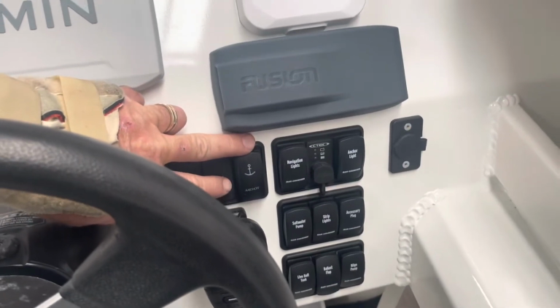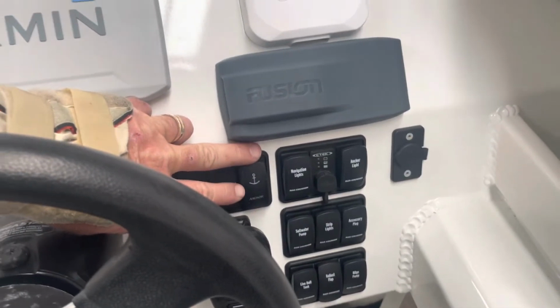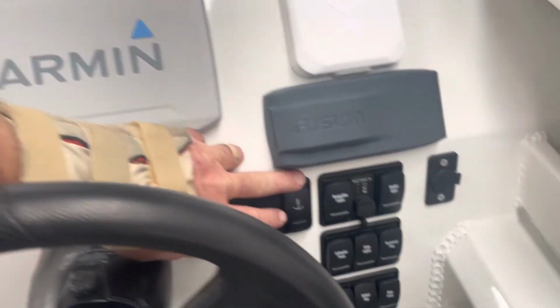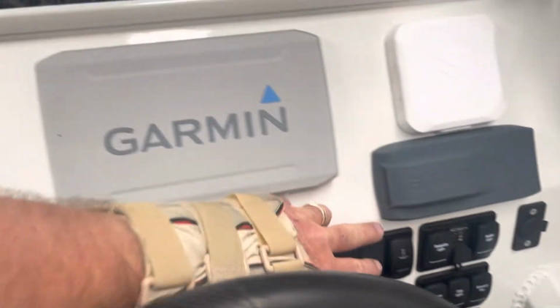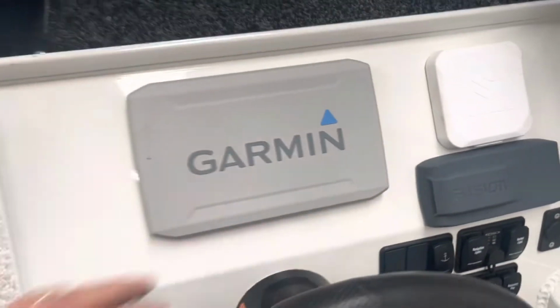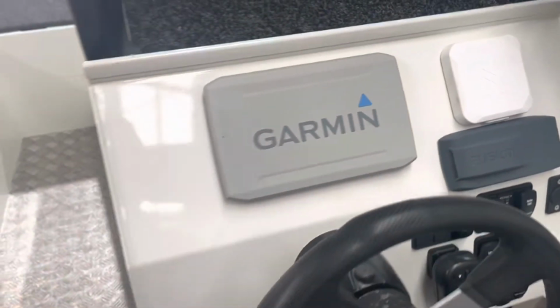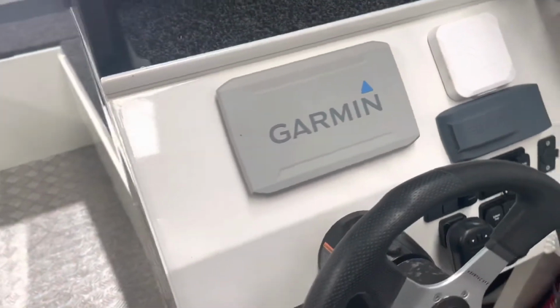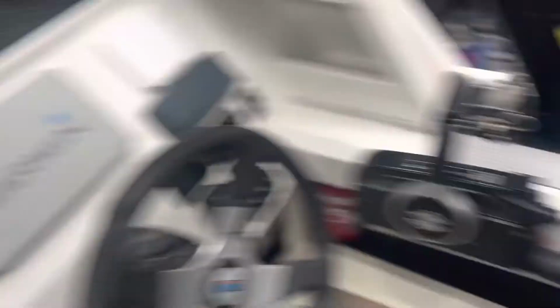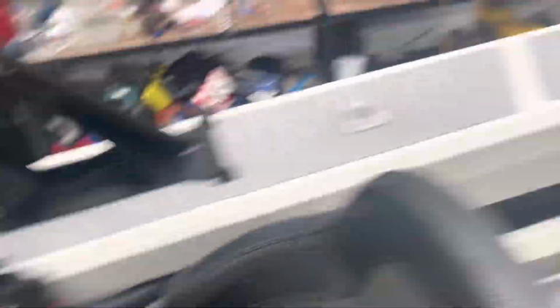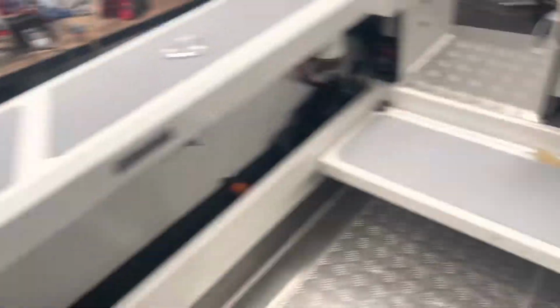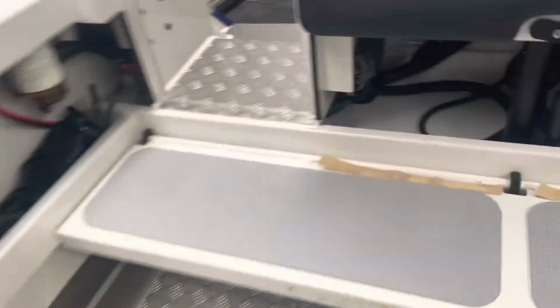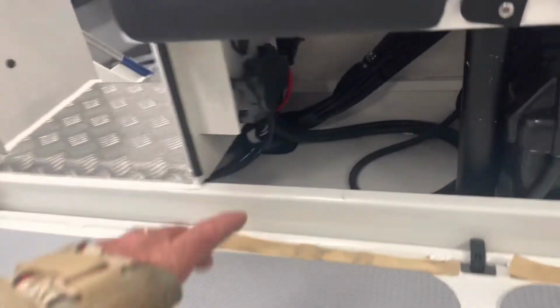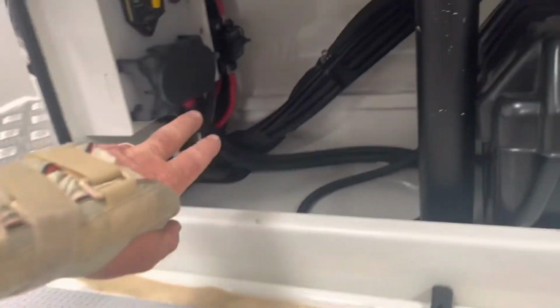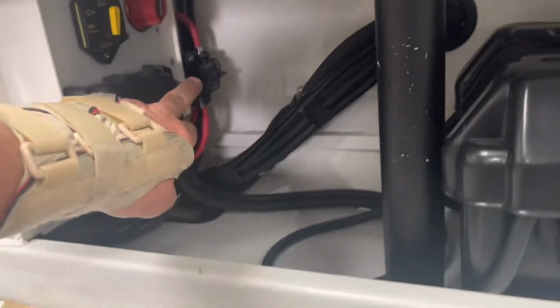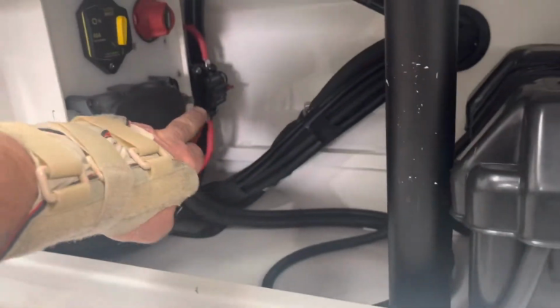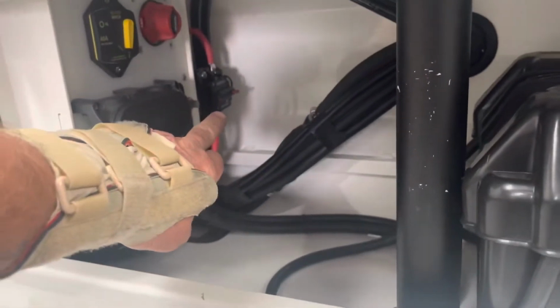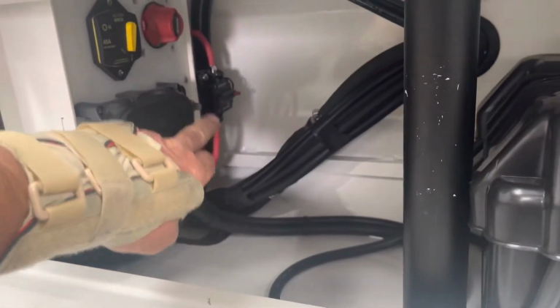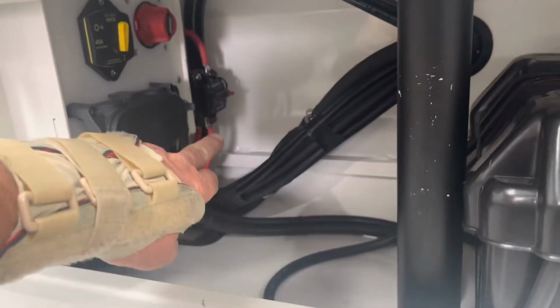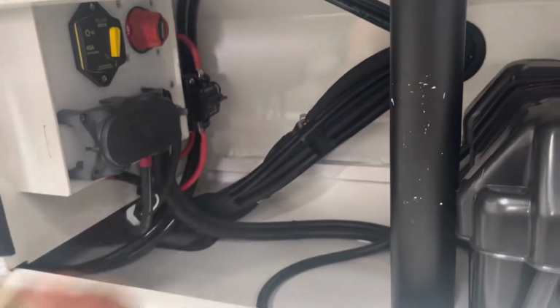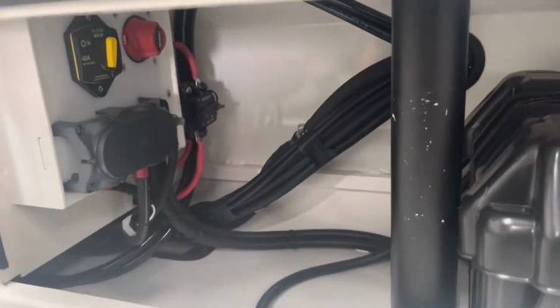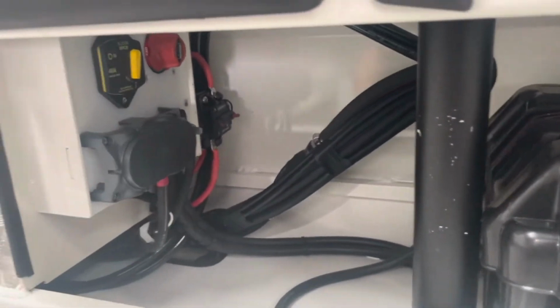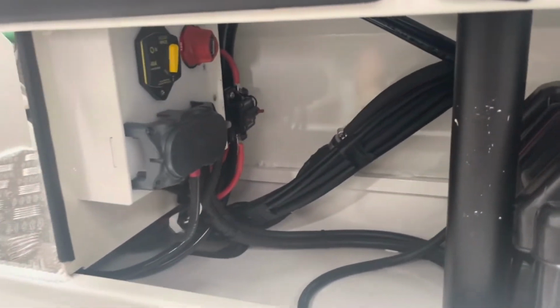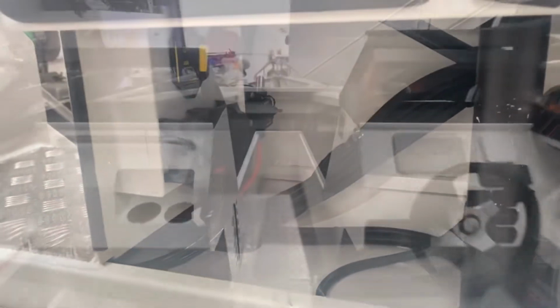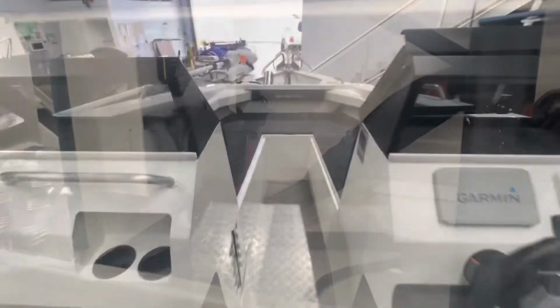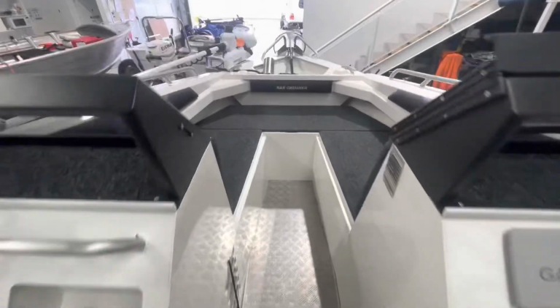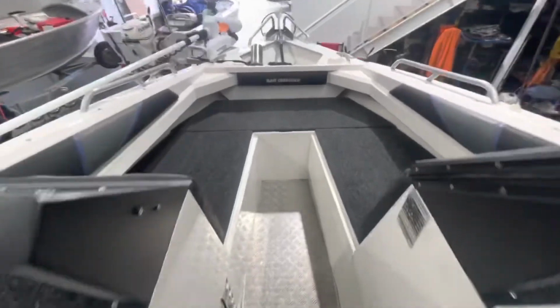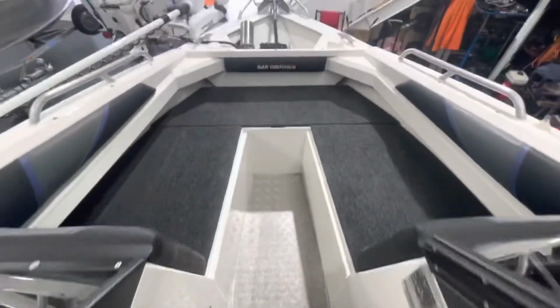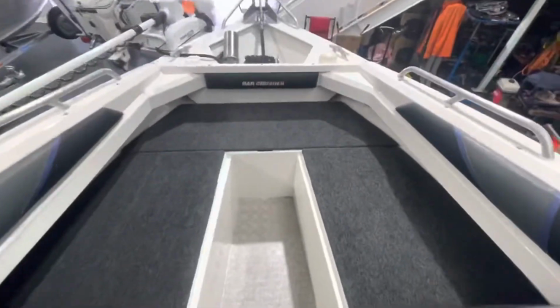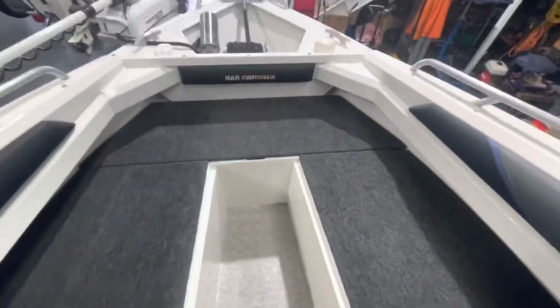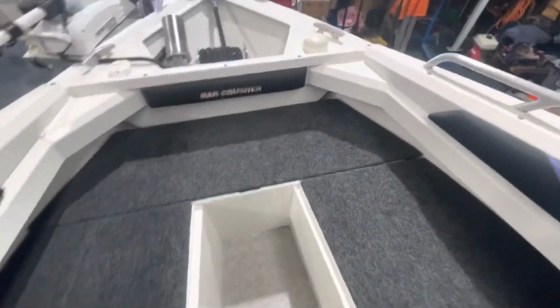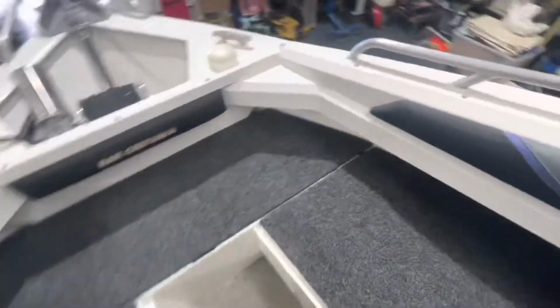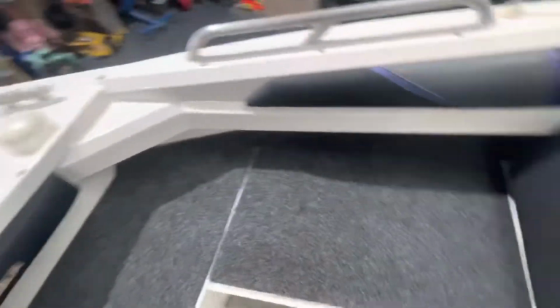I'll show you what we've done from the helm — a really tidy rocker switch up the front for the electric drum winch. Jumping down the back, the circuit breaker is tucked in nicely there for the drum winch.